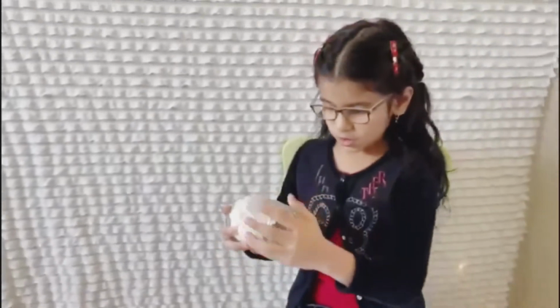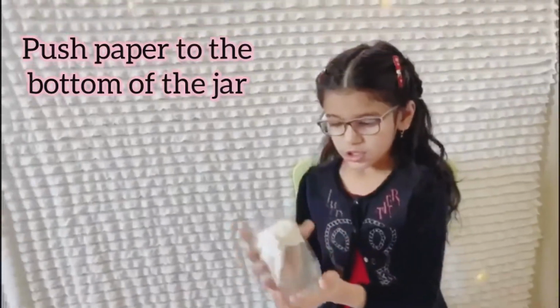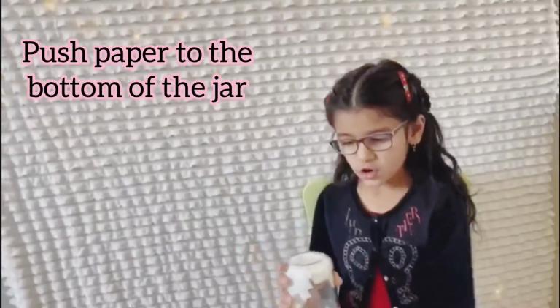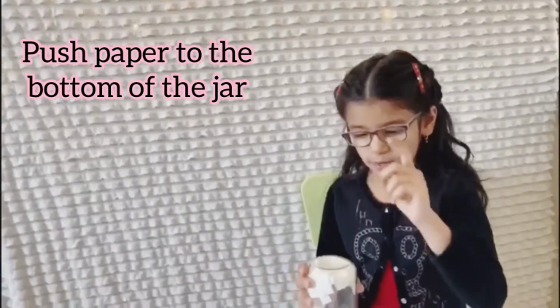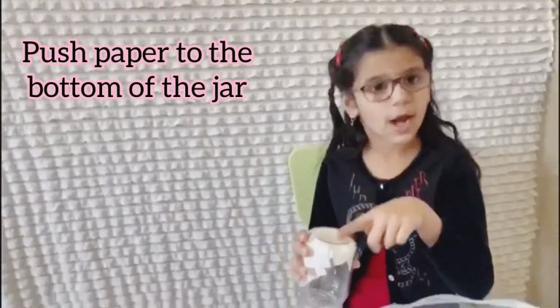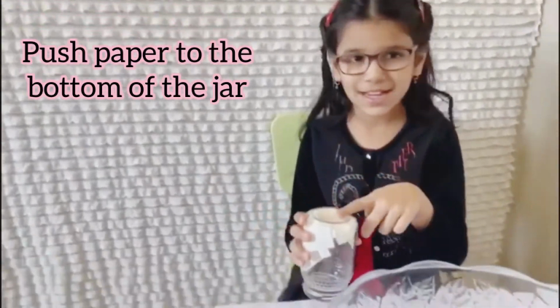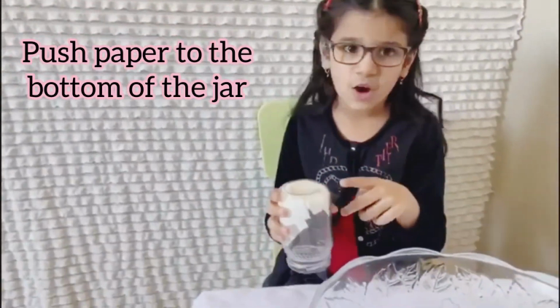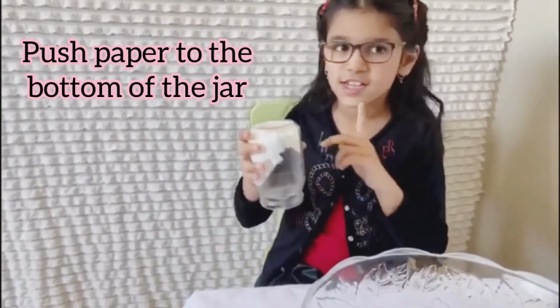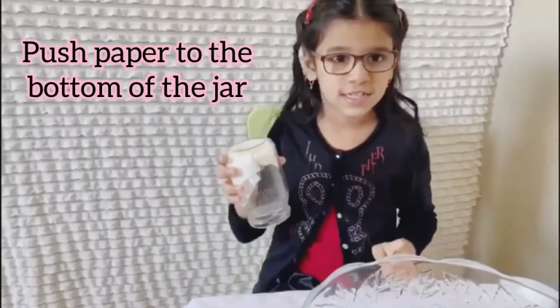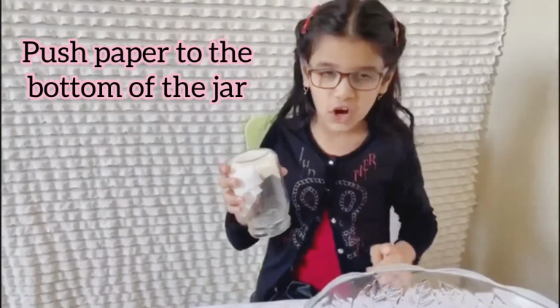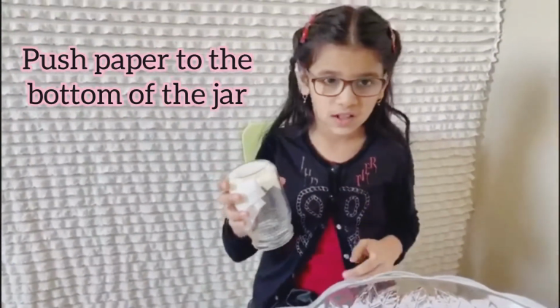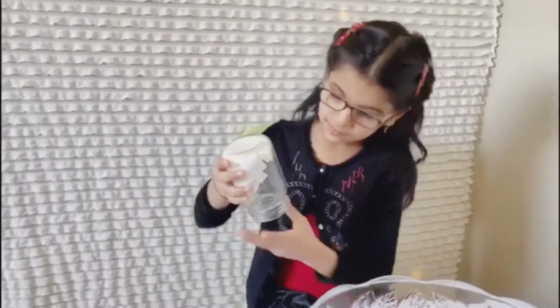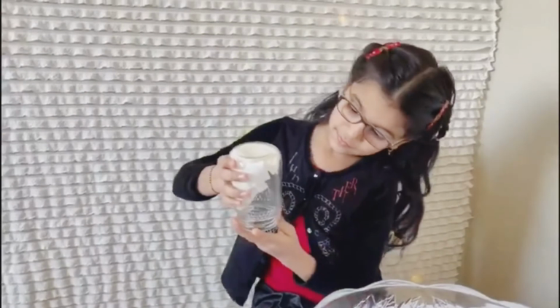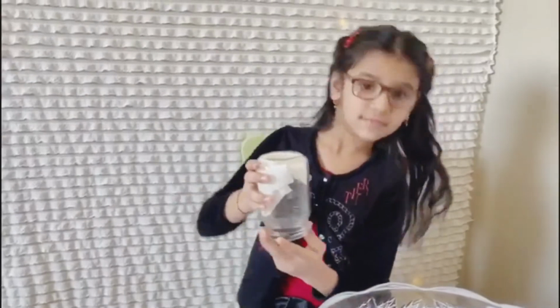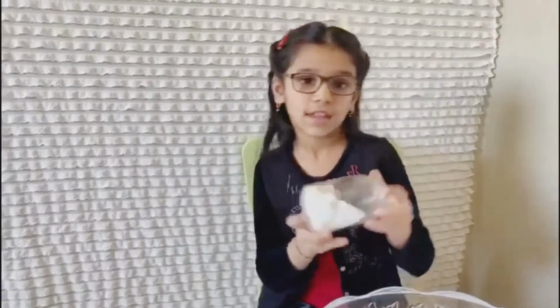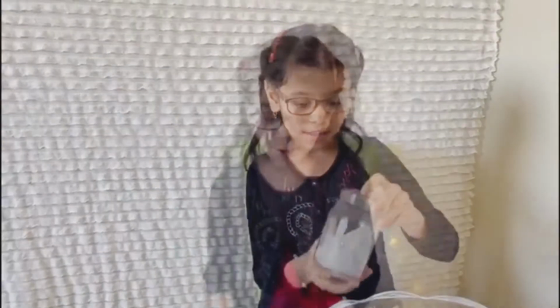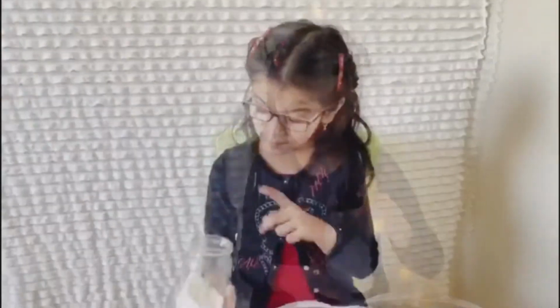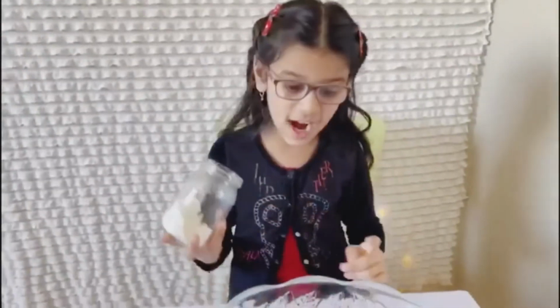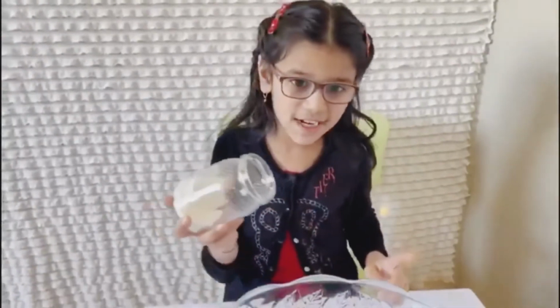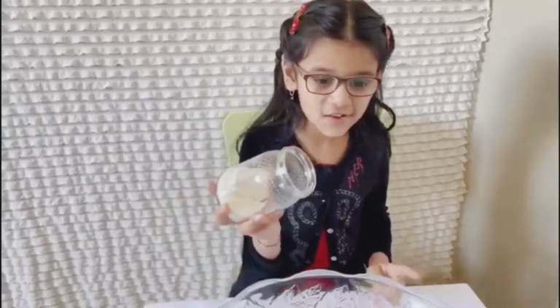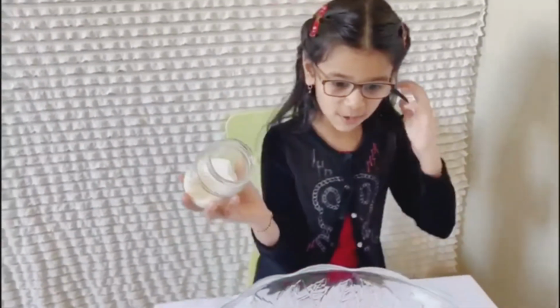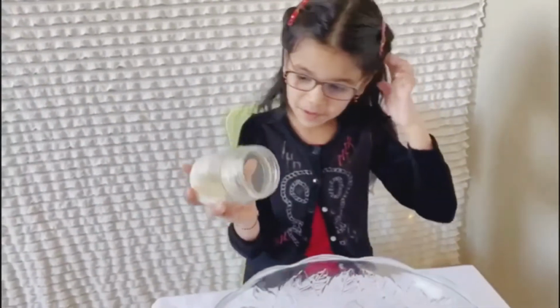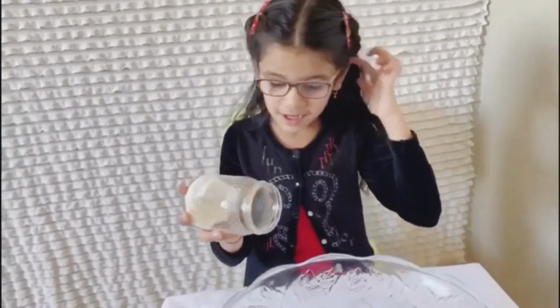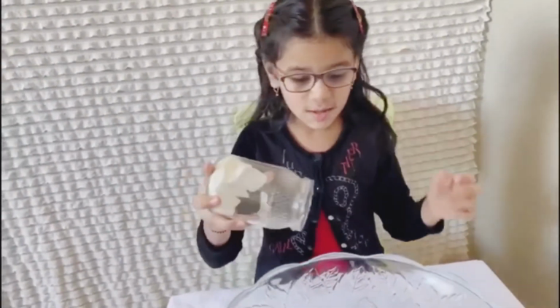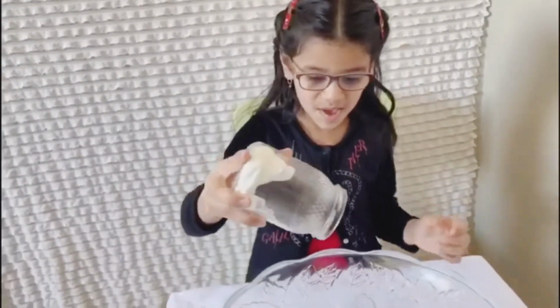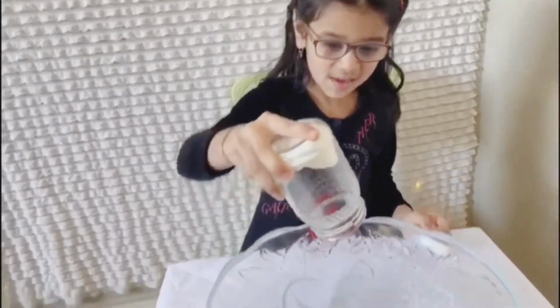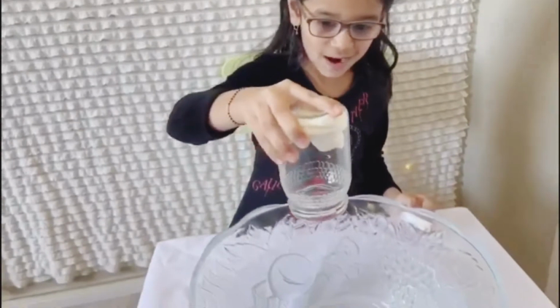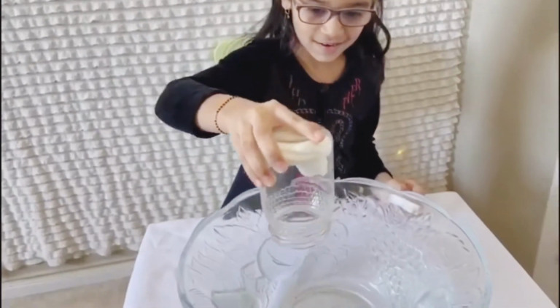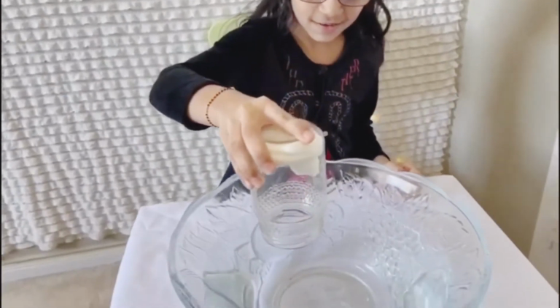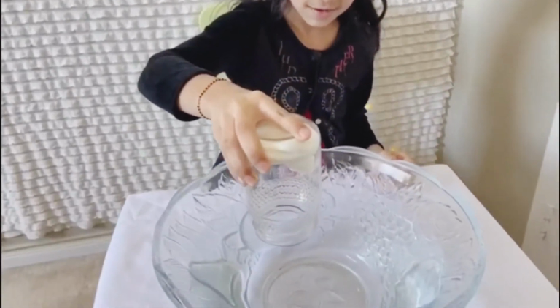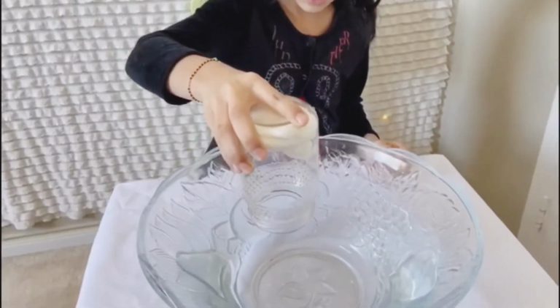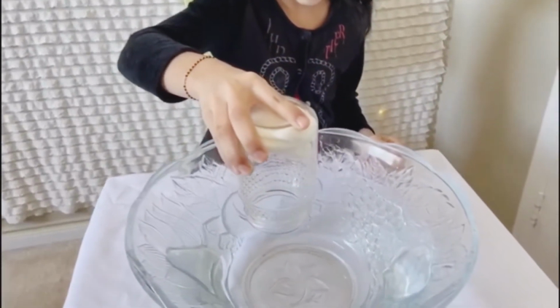And make sure it doesn't fall. So when we put it upside down, it doesn't fall. I'm going to put it upside down and put it in the big water. Make sure it's straight.